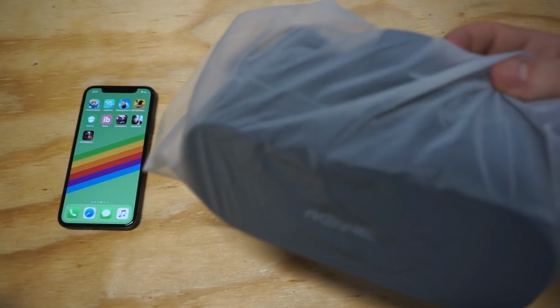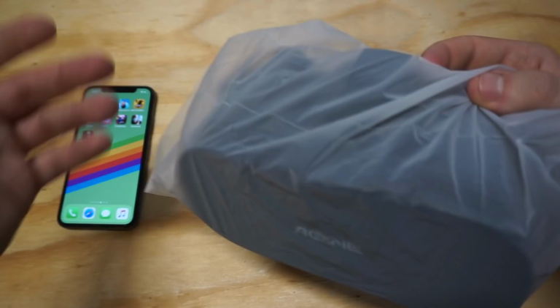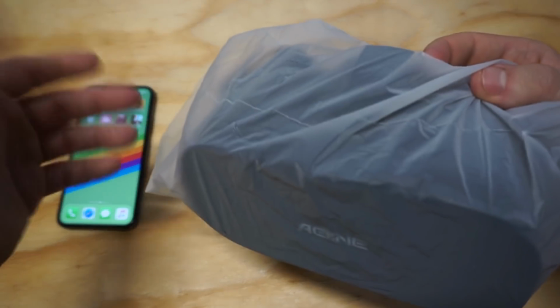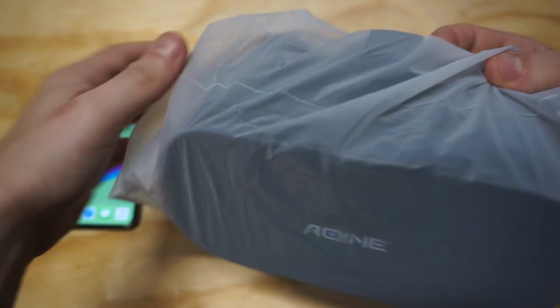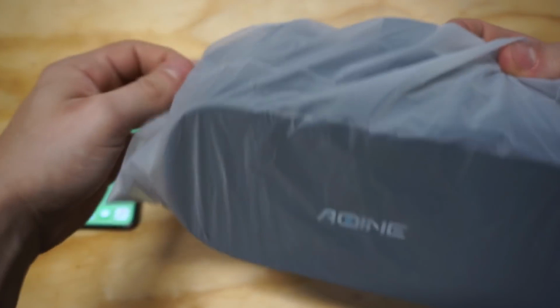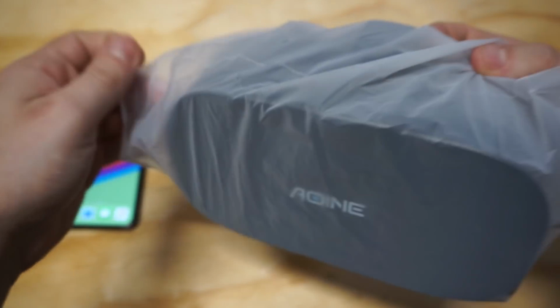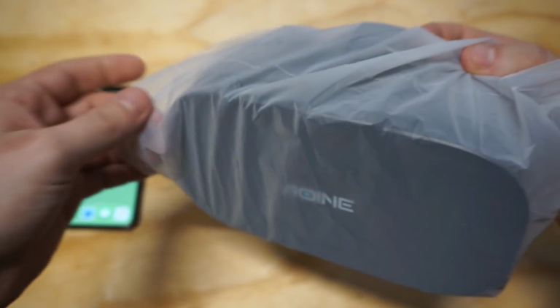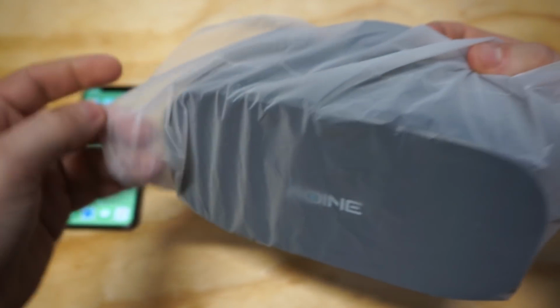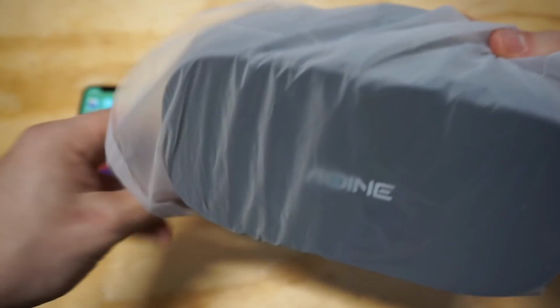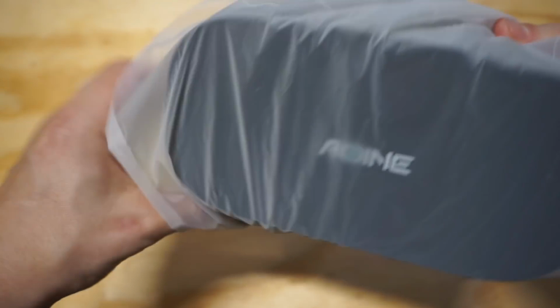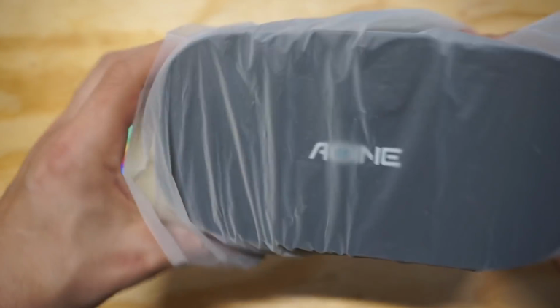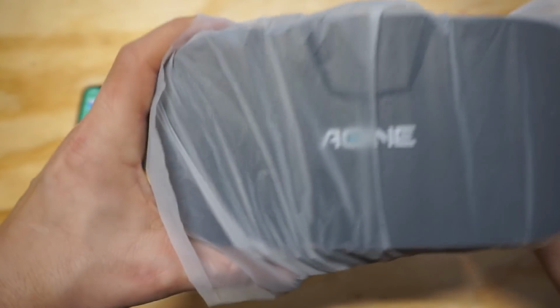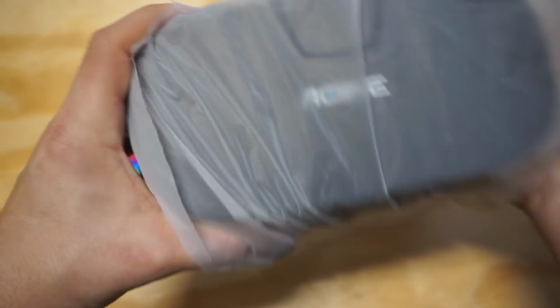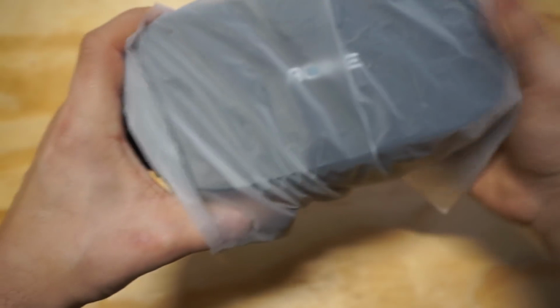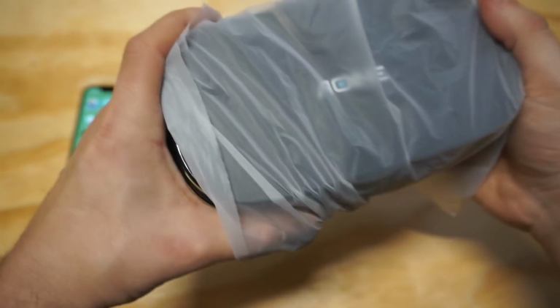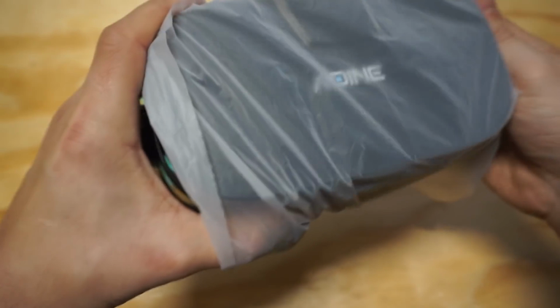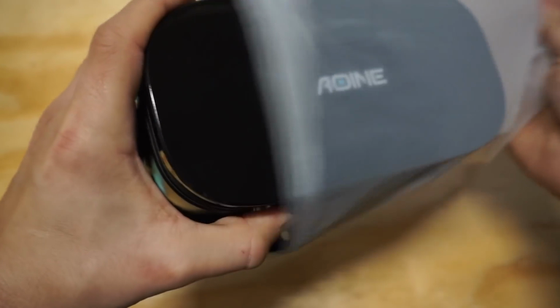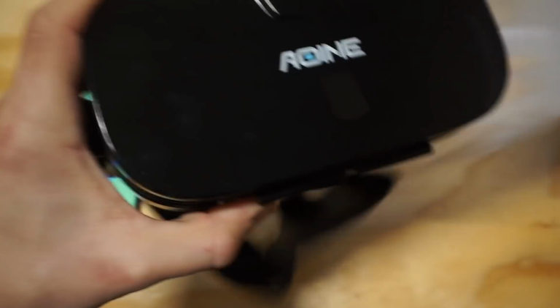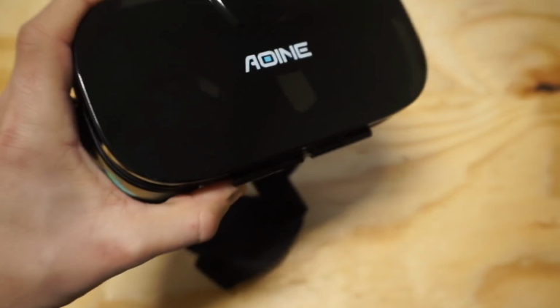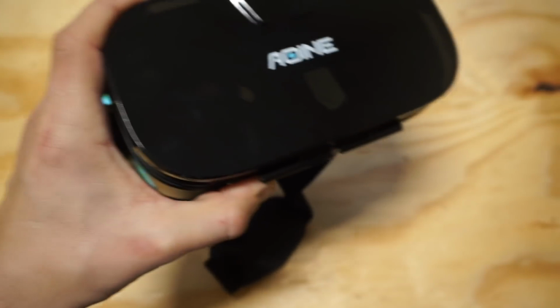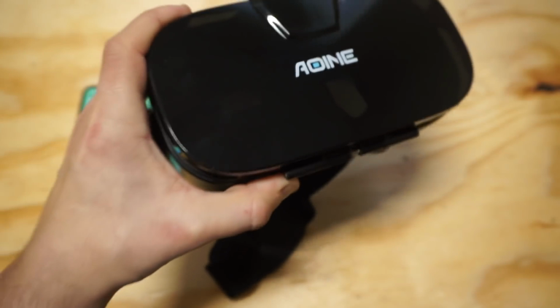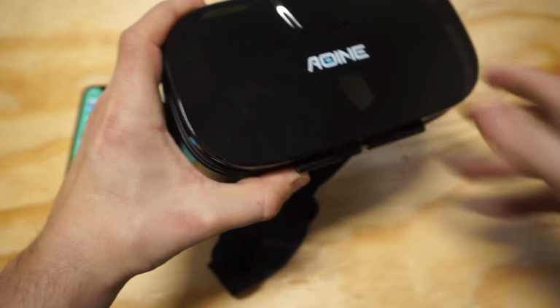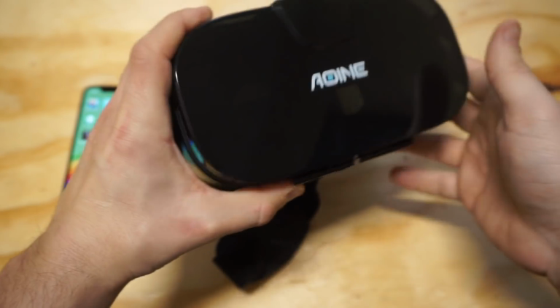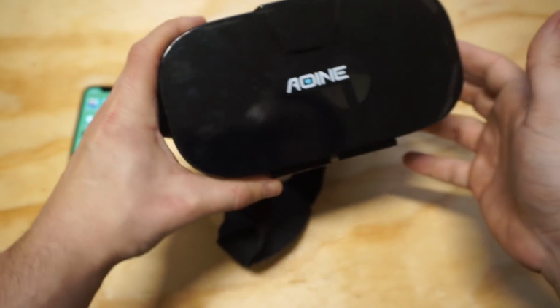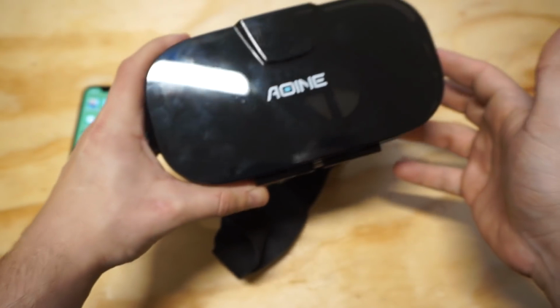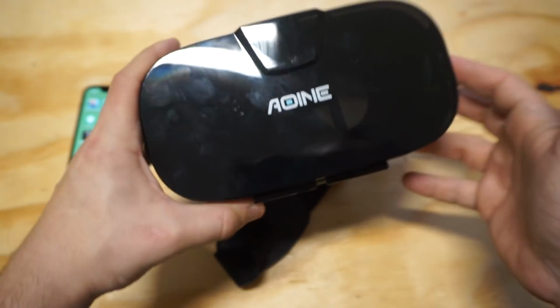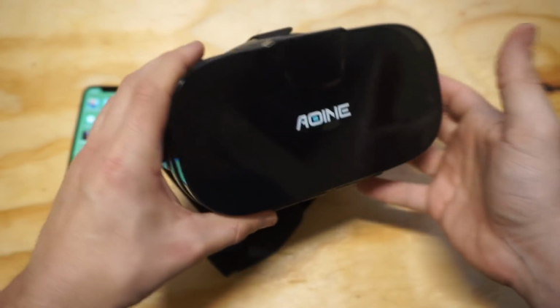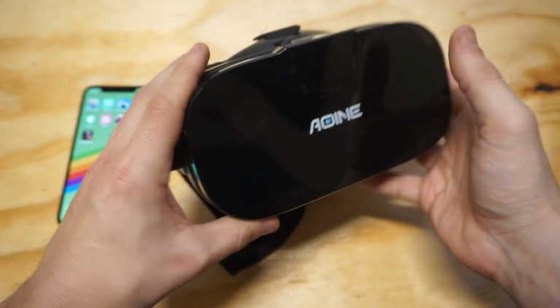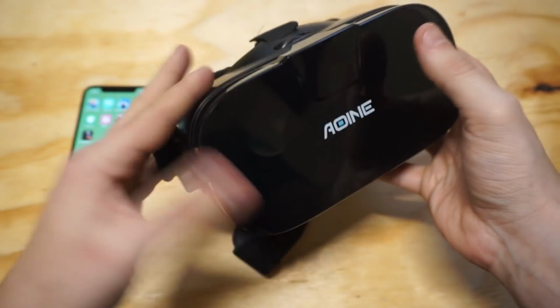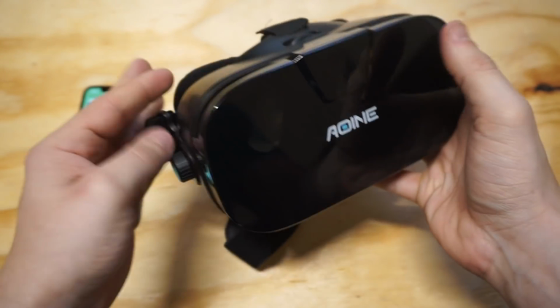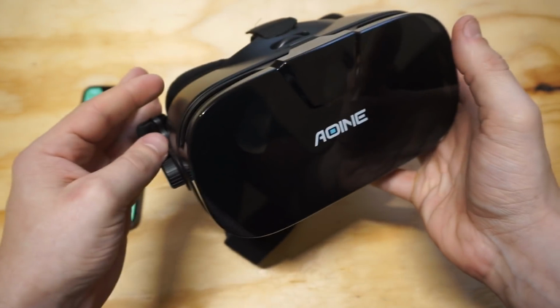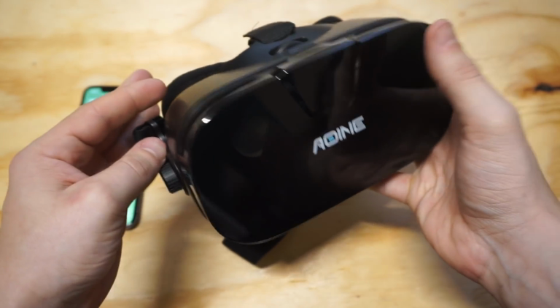I got to say, I'm really getting into this VR thing. I've been playing a lot of VR games quite a bit. Really nice design on it.